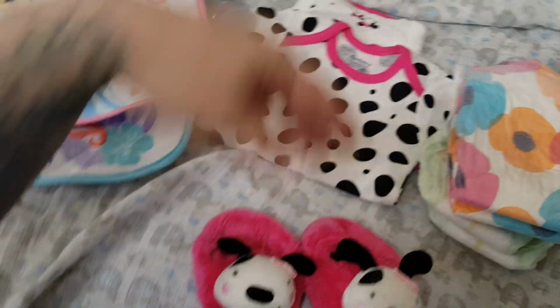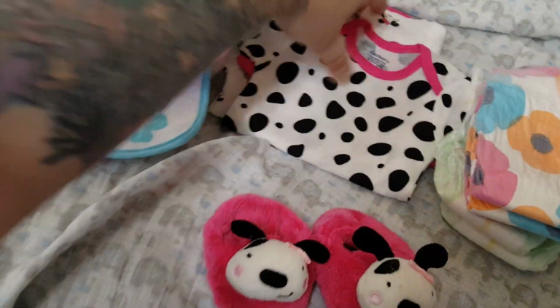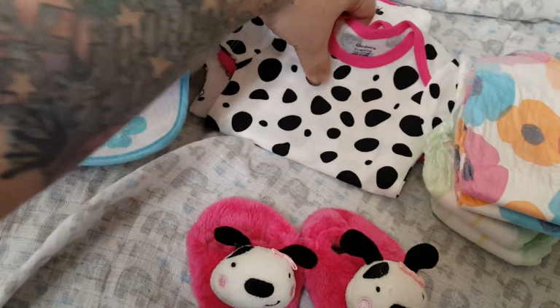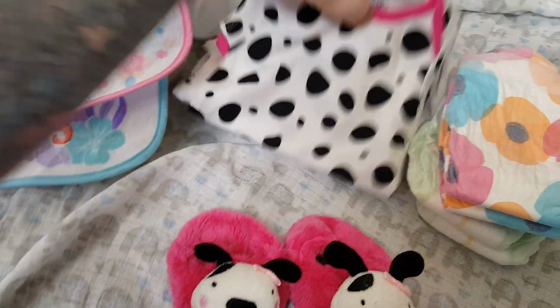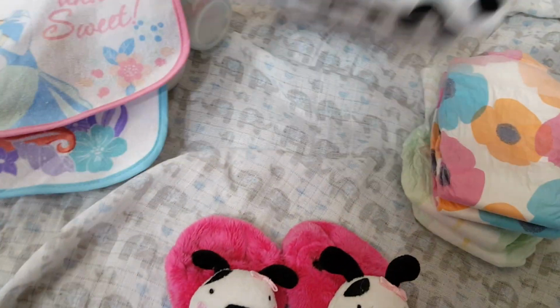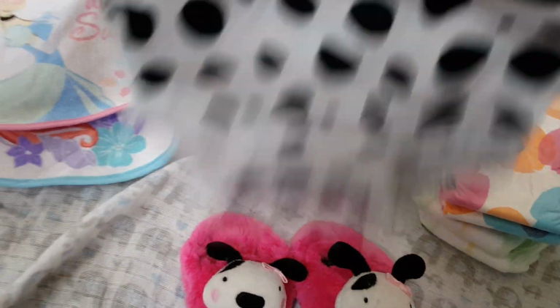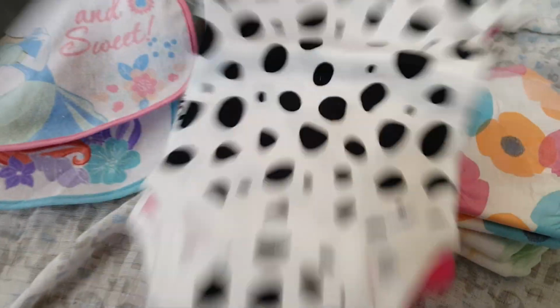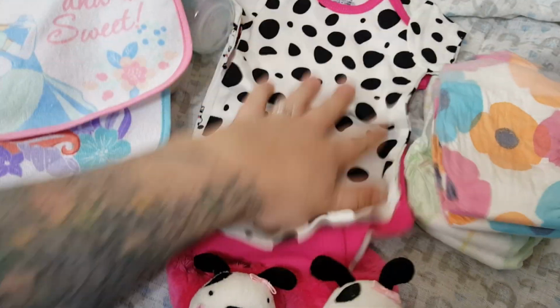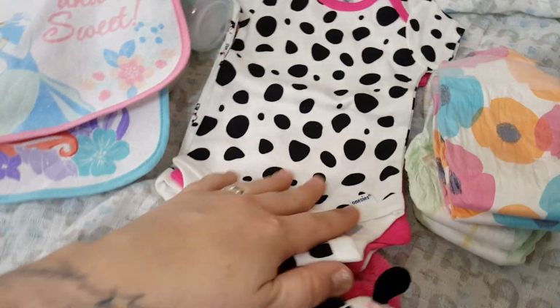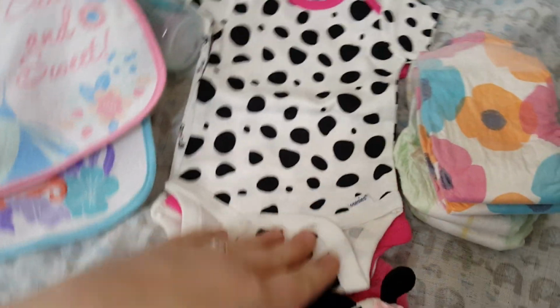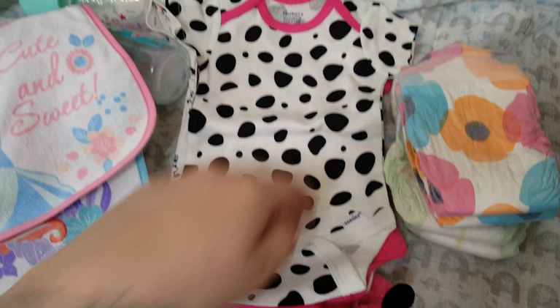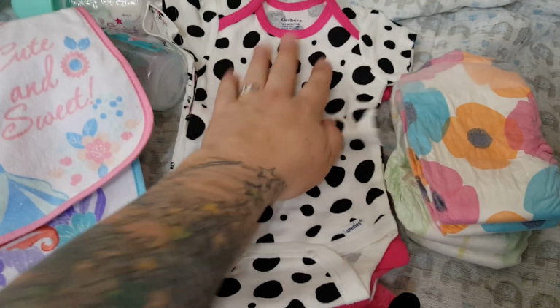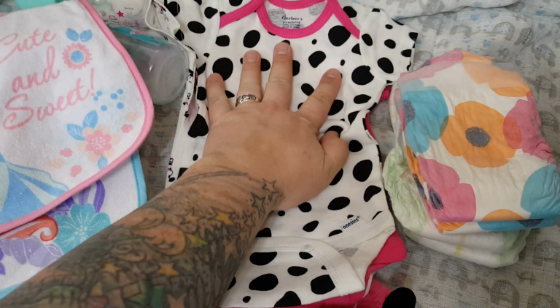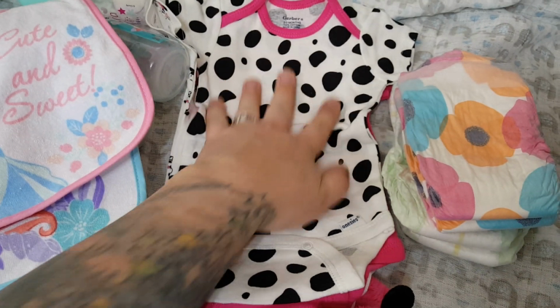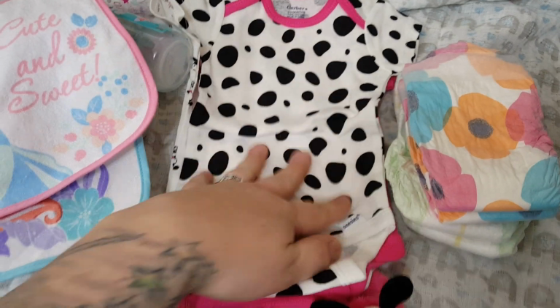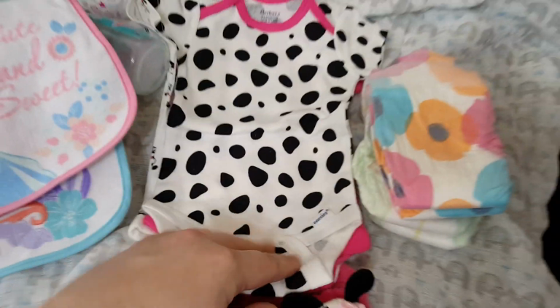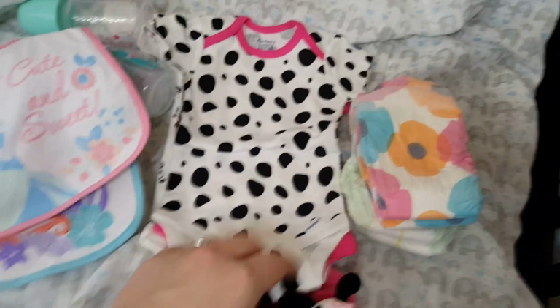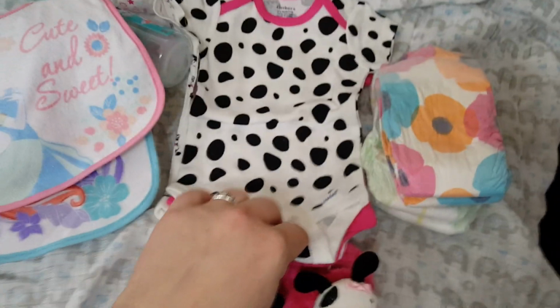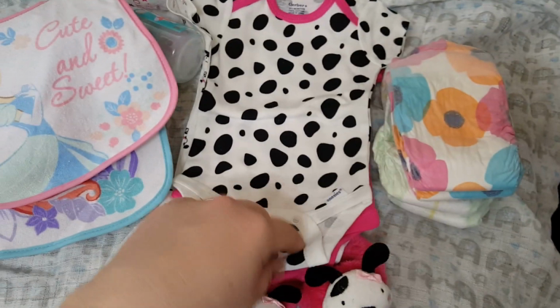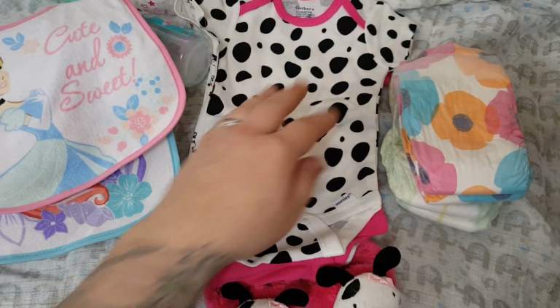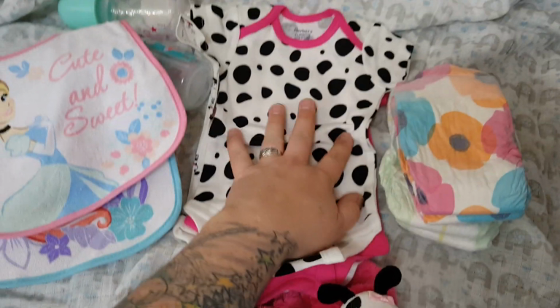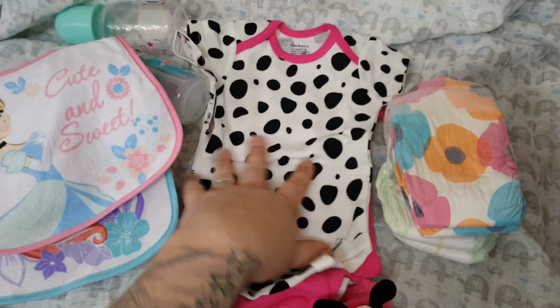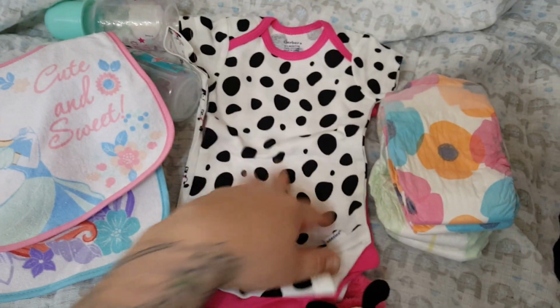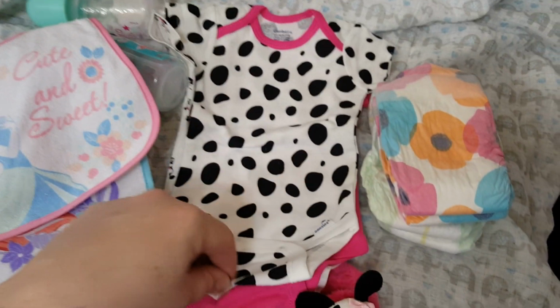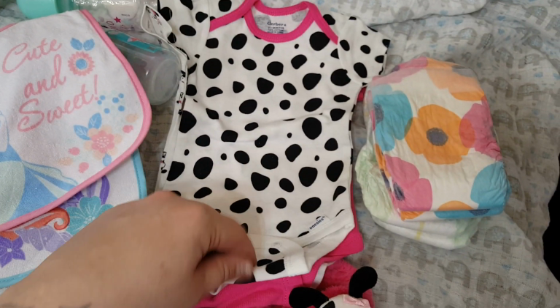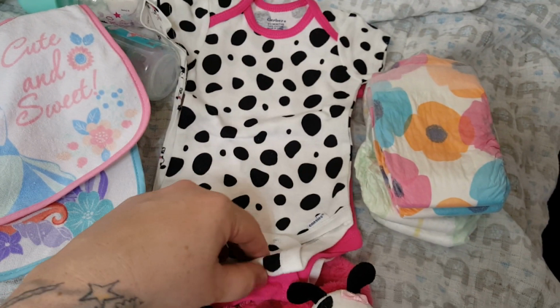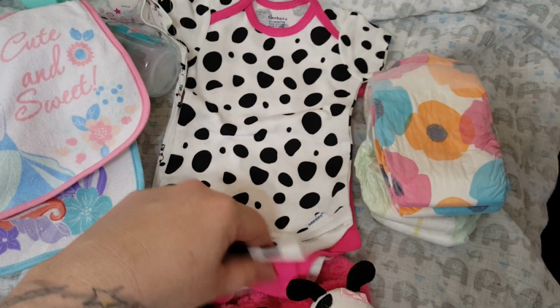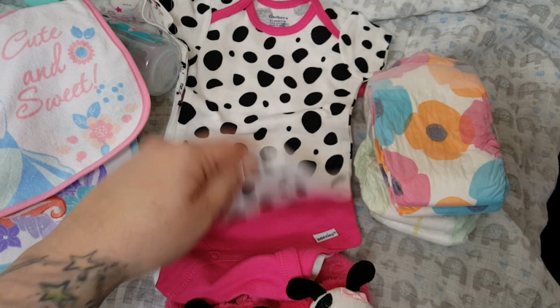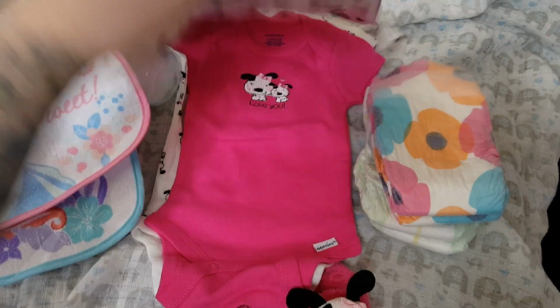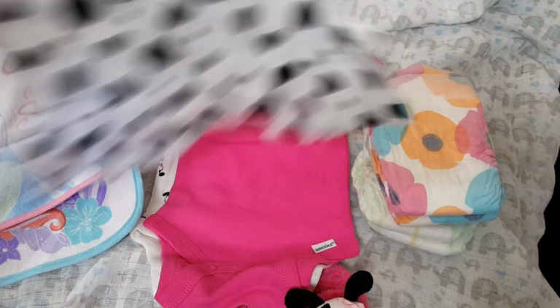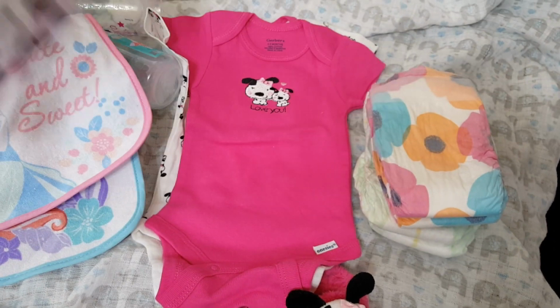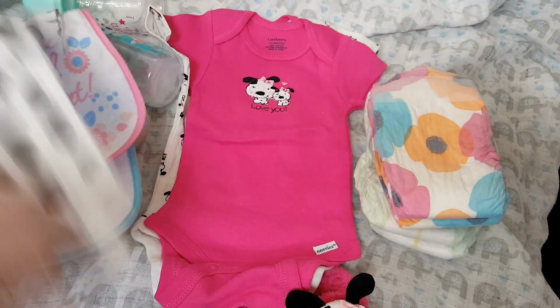All this stuff is new. They're zero to three months onesies, but I do size Gerber as newborn, especially if you wash them they'll shrink a little bit. So you have three of those.